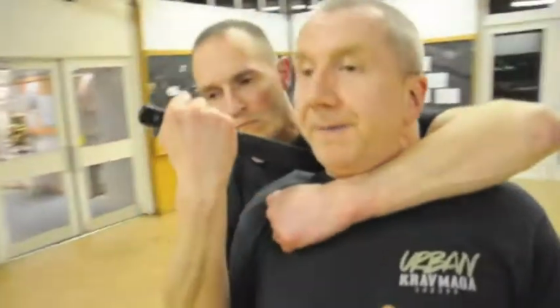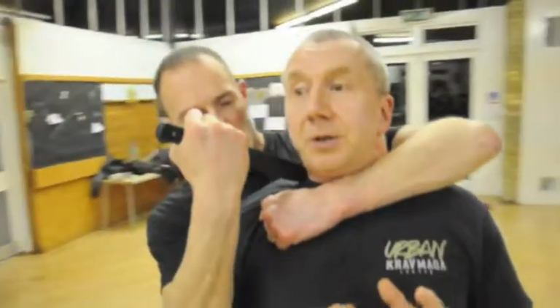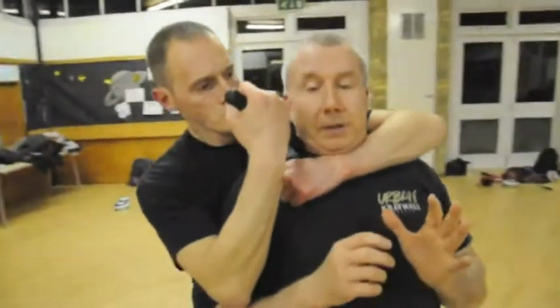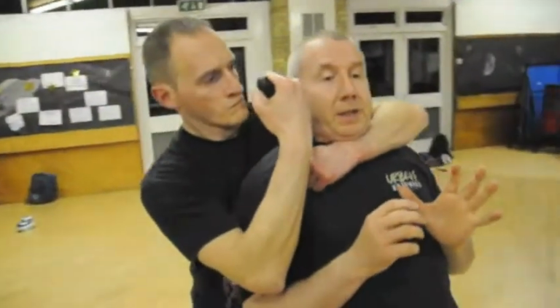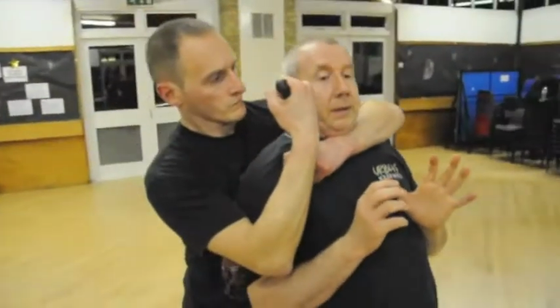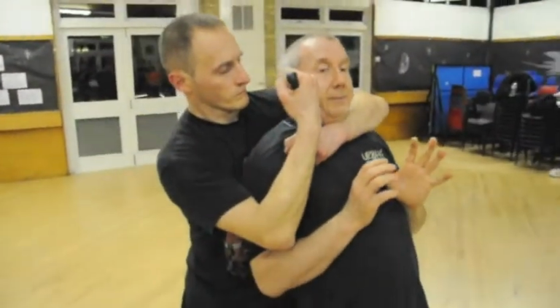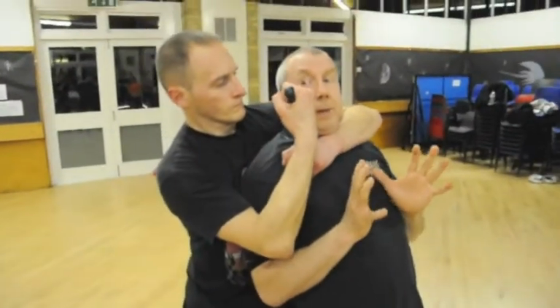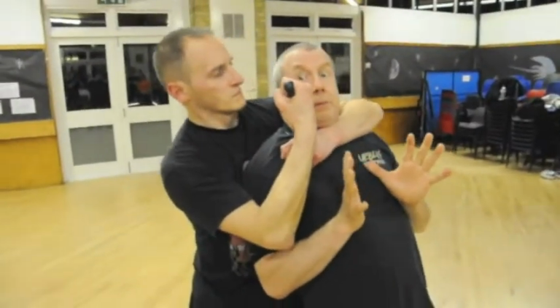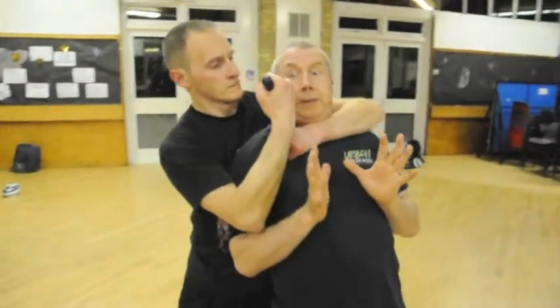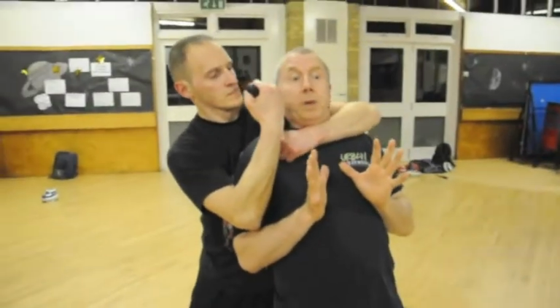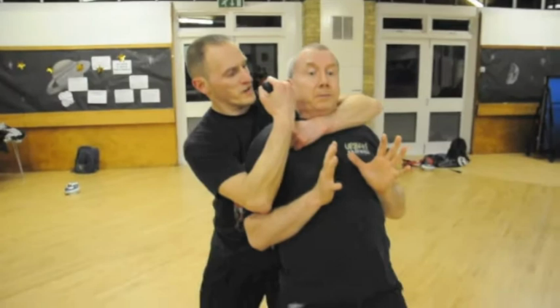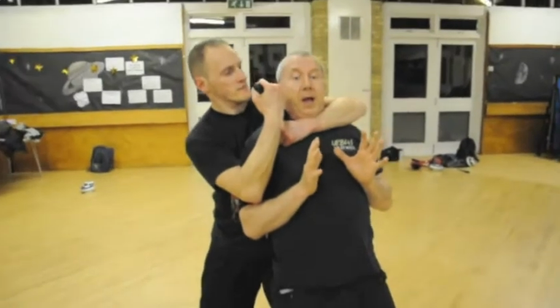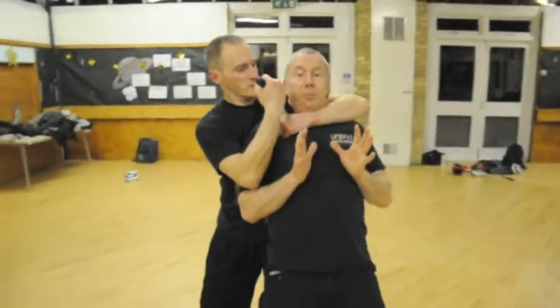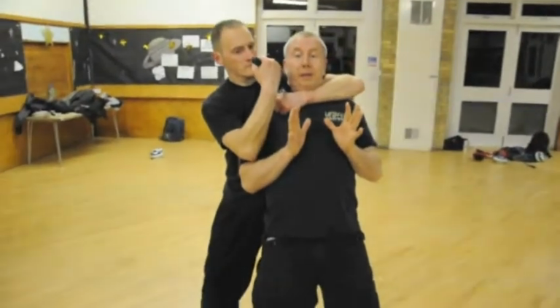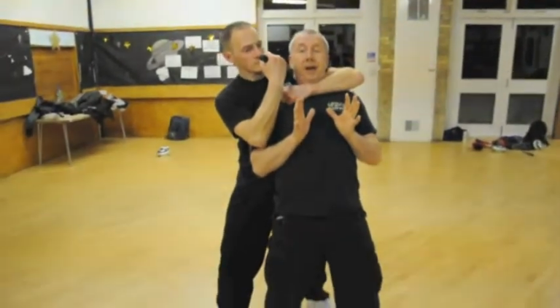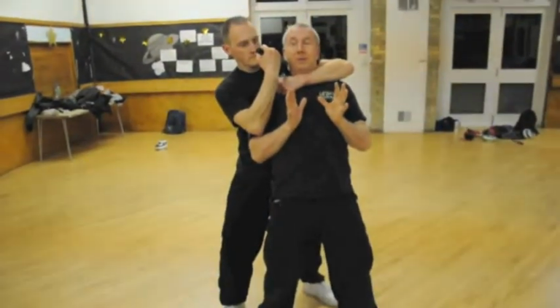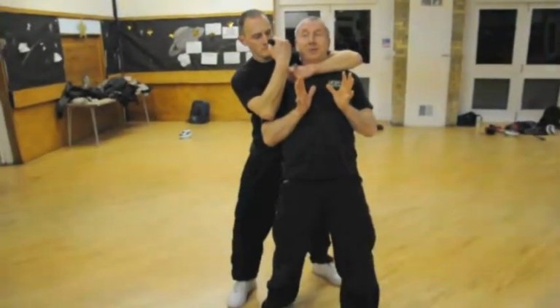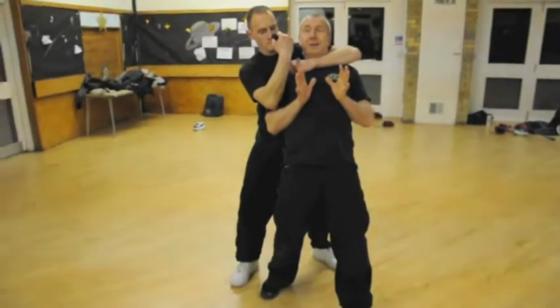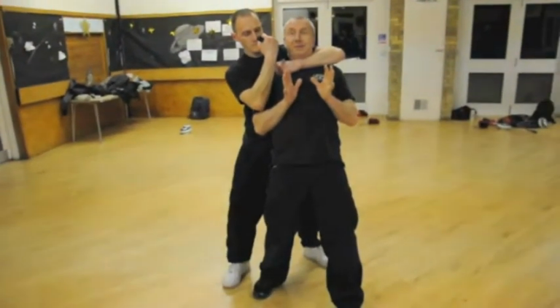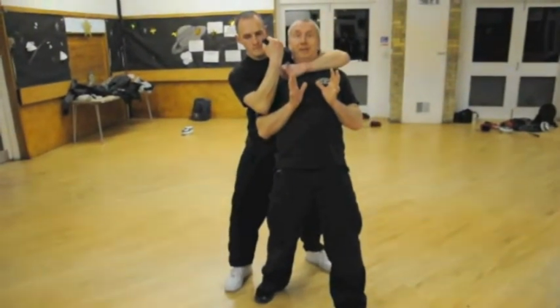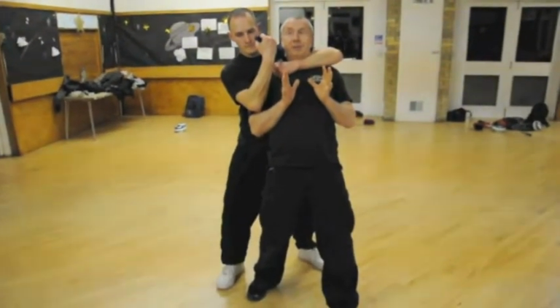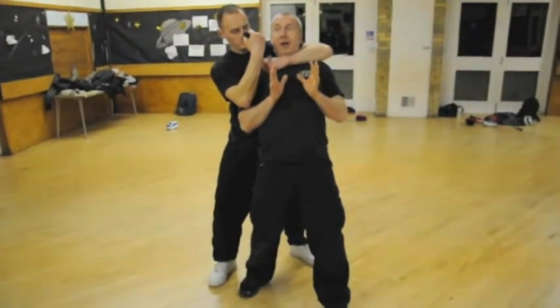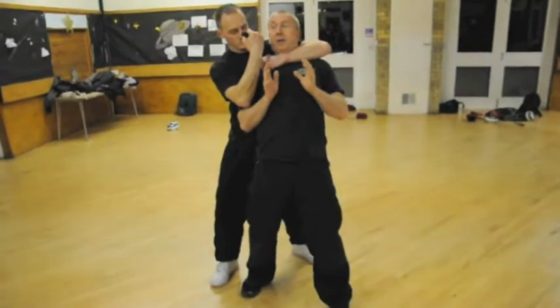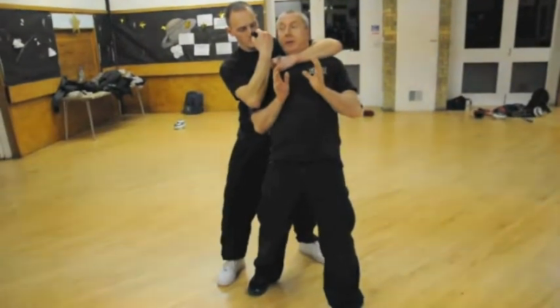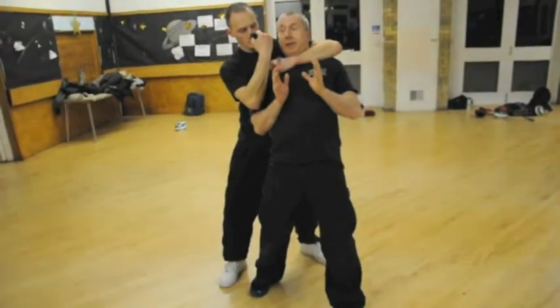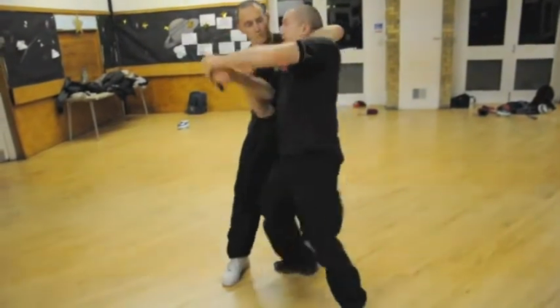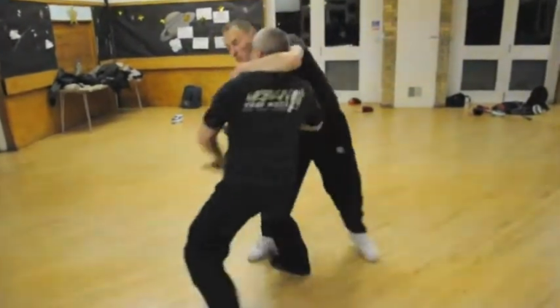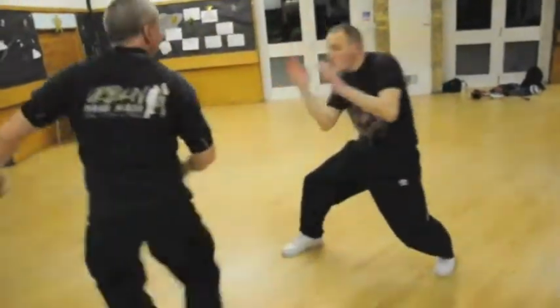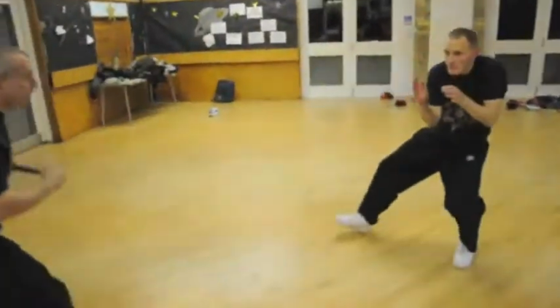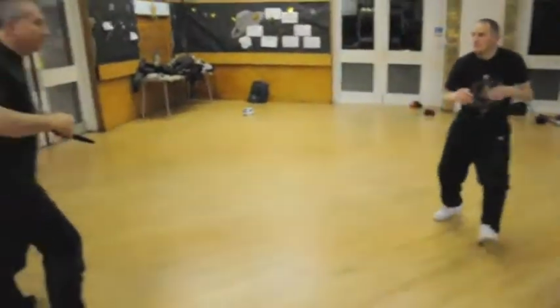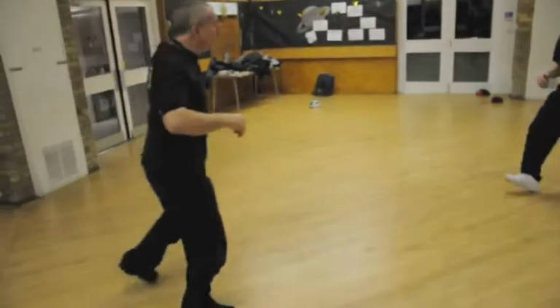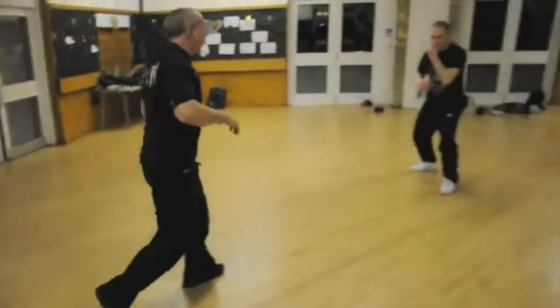First thing you try and do is of course talk to the guy. Mate, I'm going to do exactly what you want. Don't tell the guy you've got no money — he's not going to believe you anyway. I'll do exactly what you want. You want this — and move away.